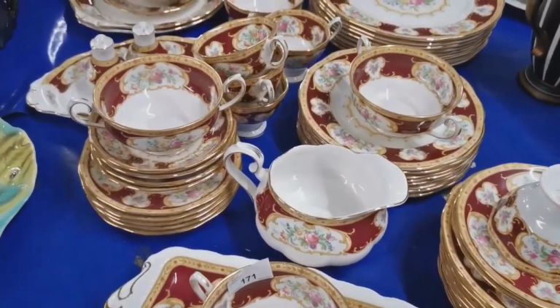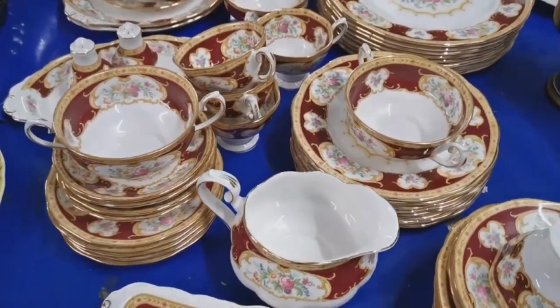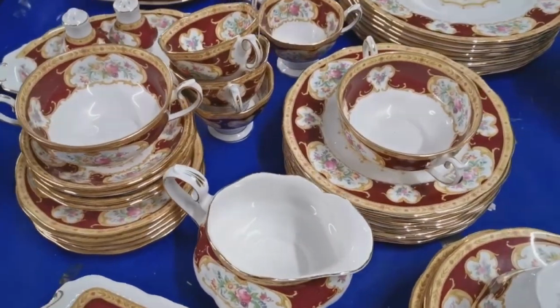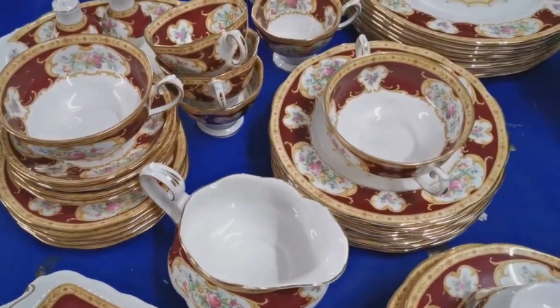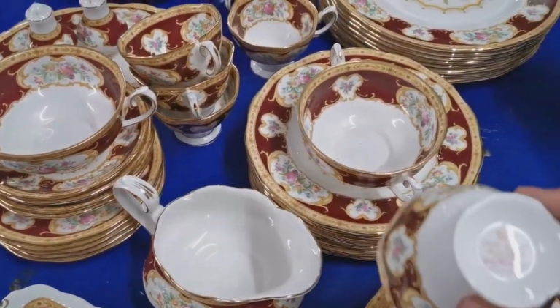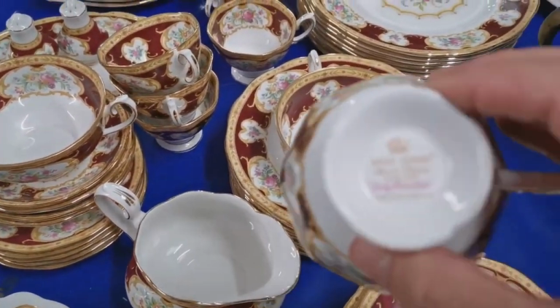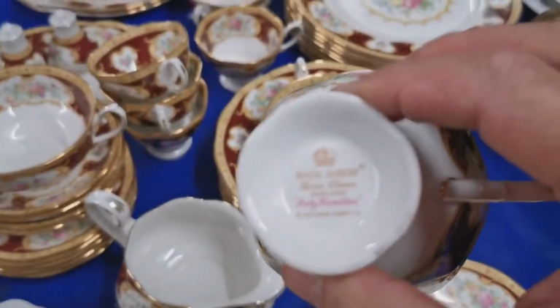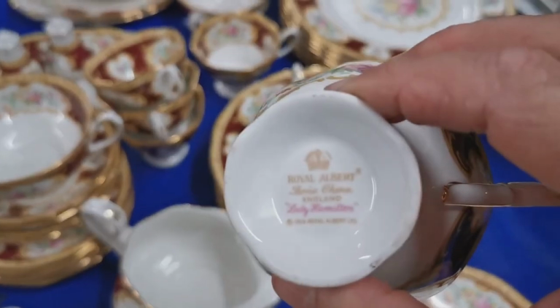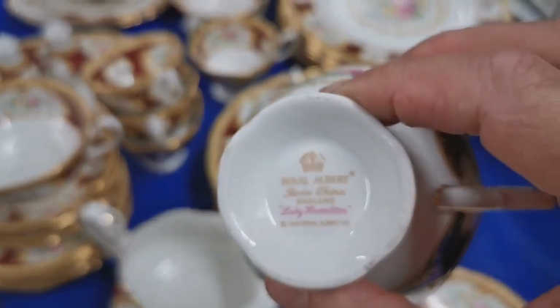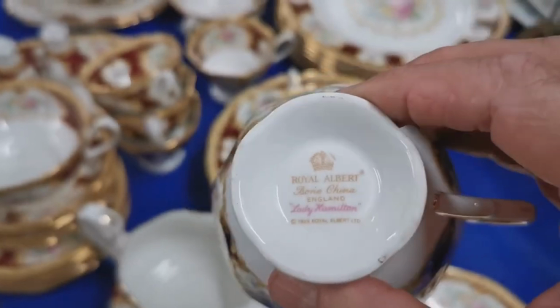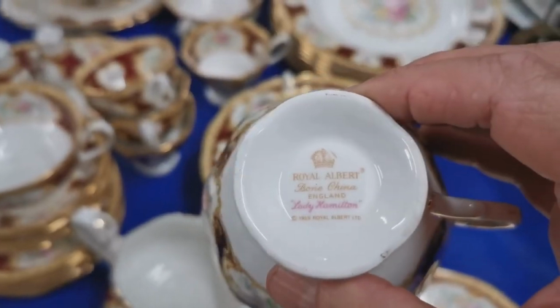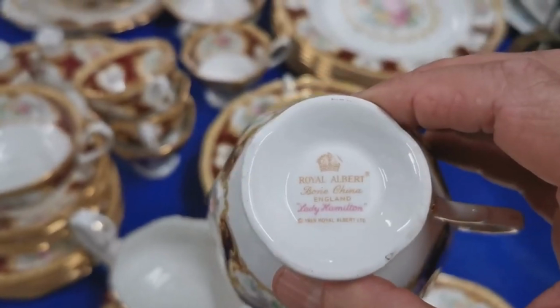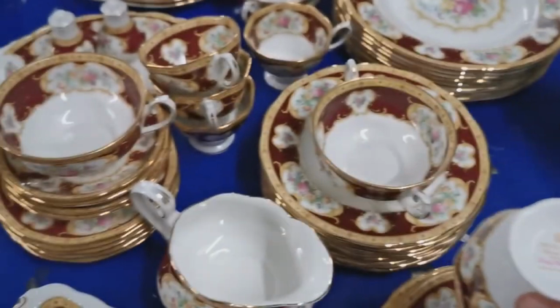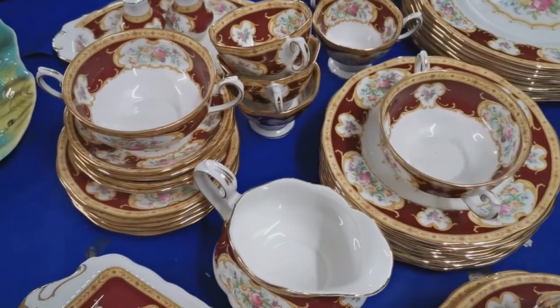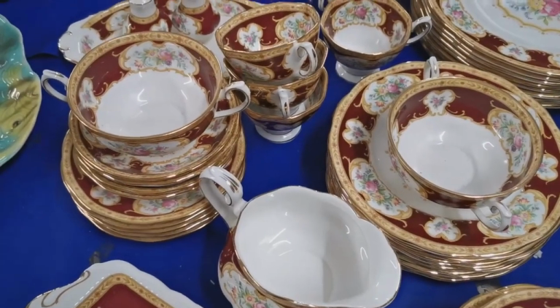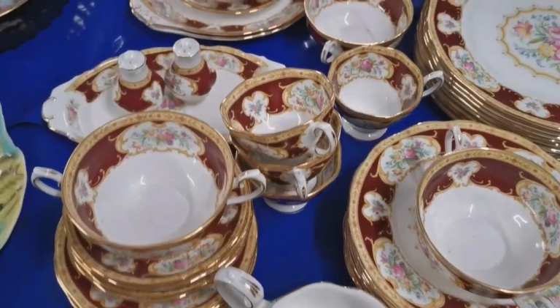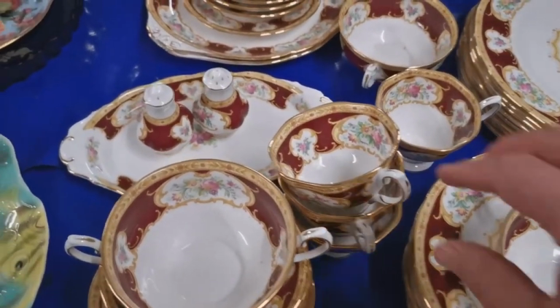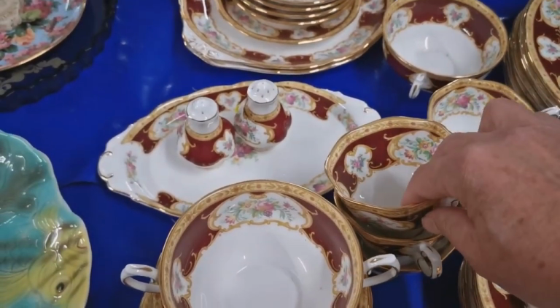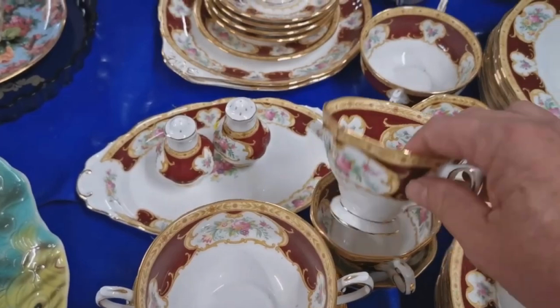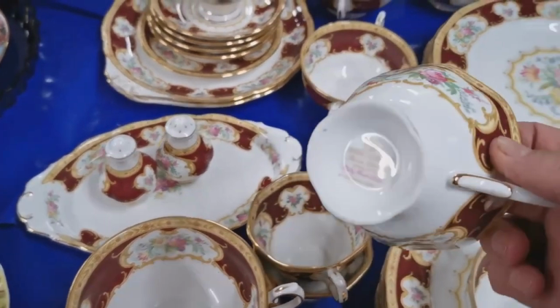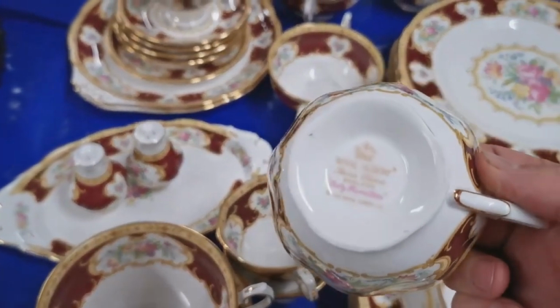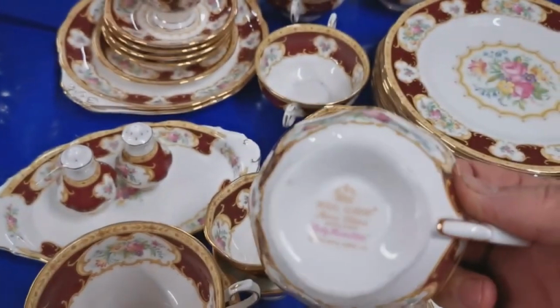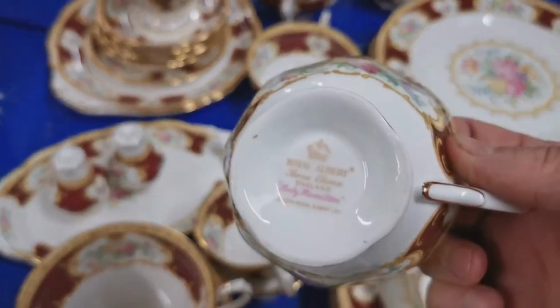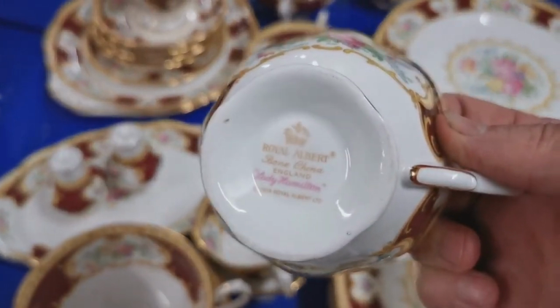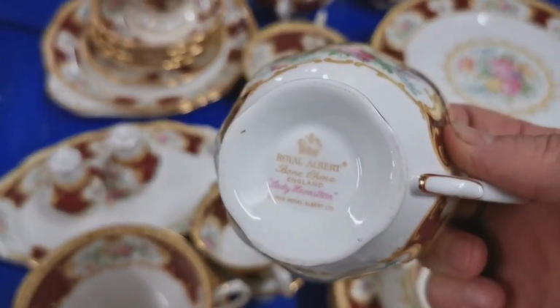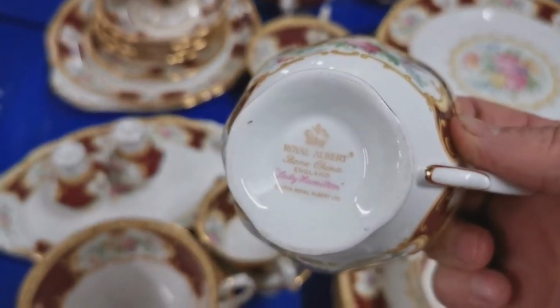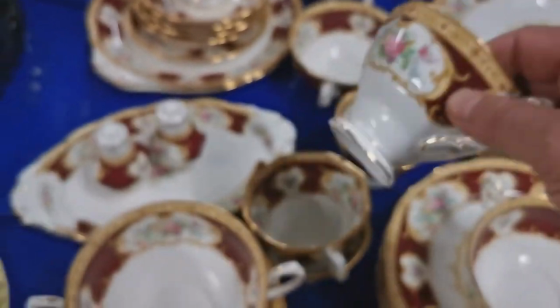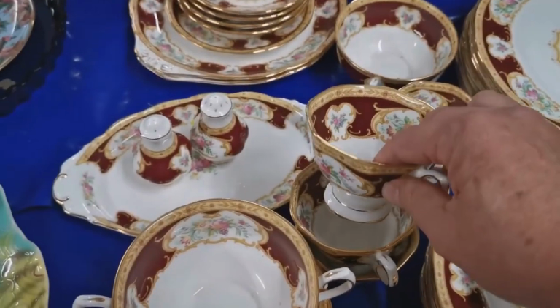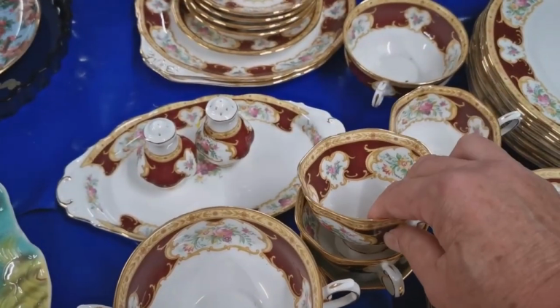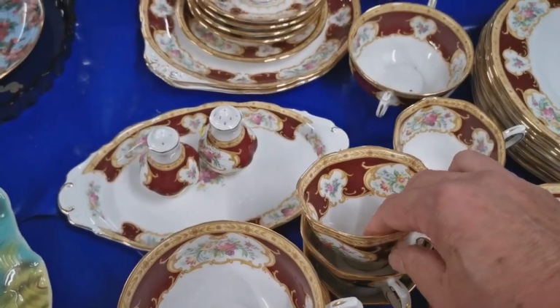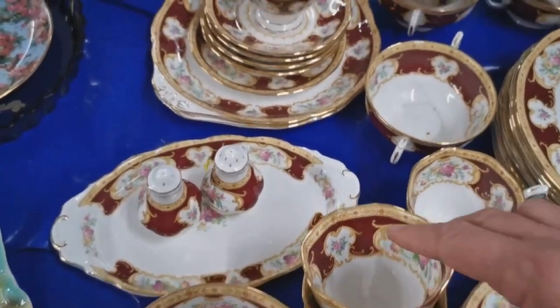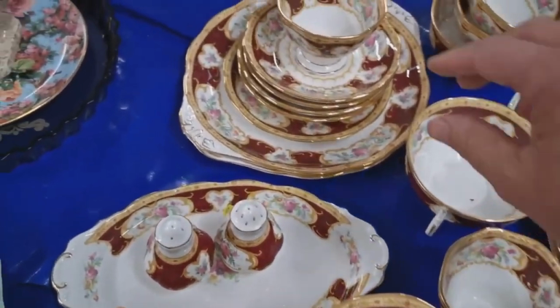Lady Hamilton in the same auction, and again see that mark on the crown scored right across, indicating unfortunately that these tea cups were initially sold by Royal Albert as second quality pieces.